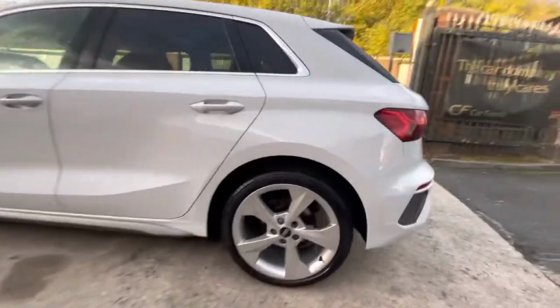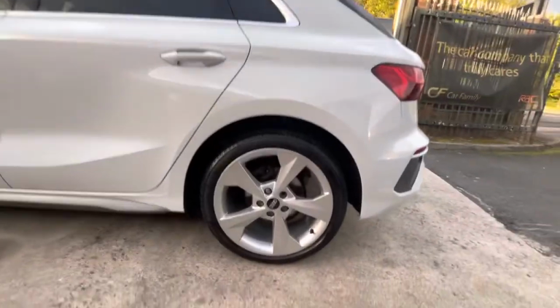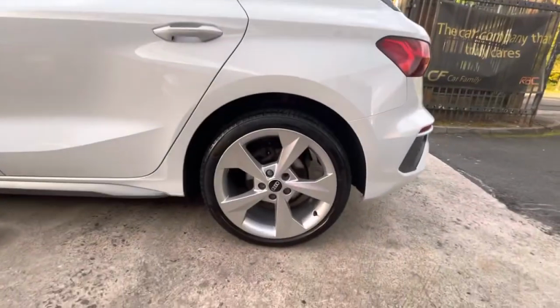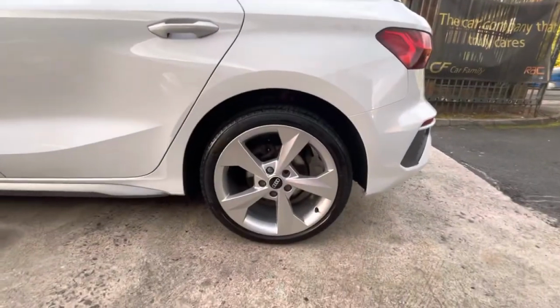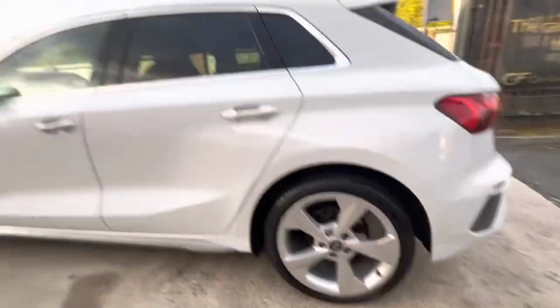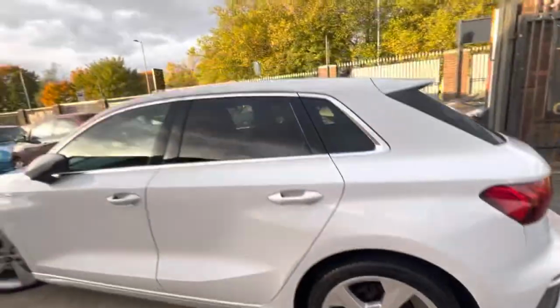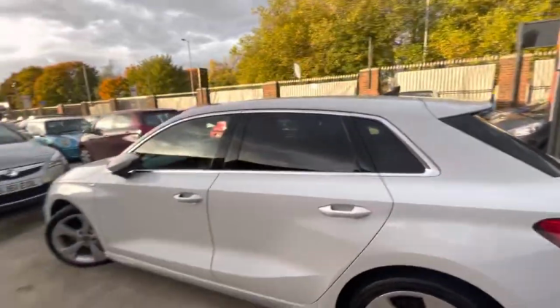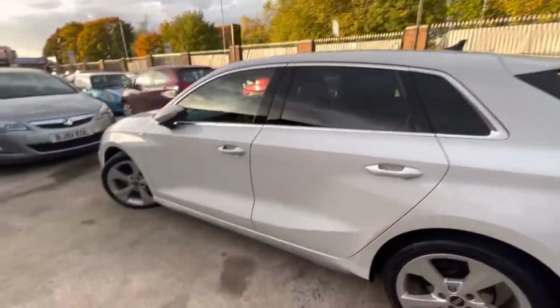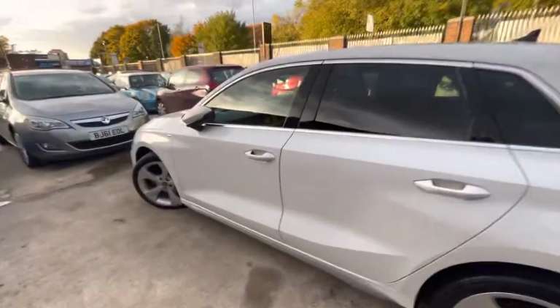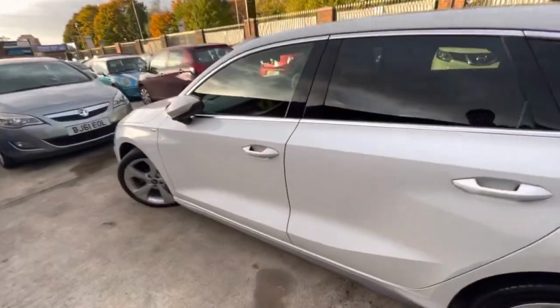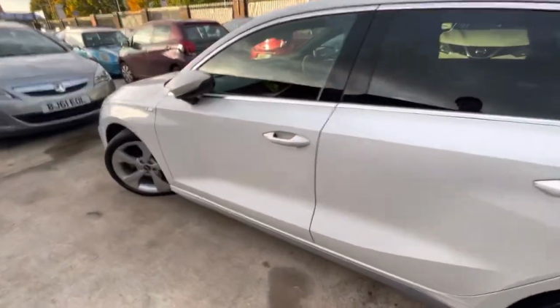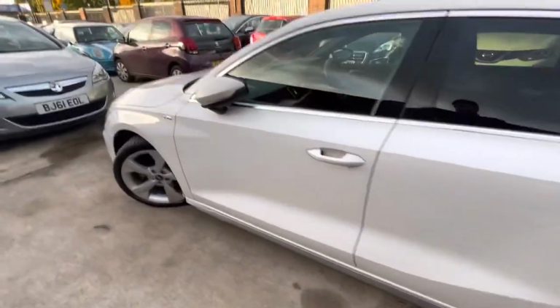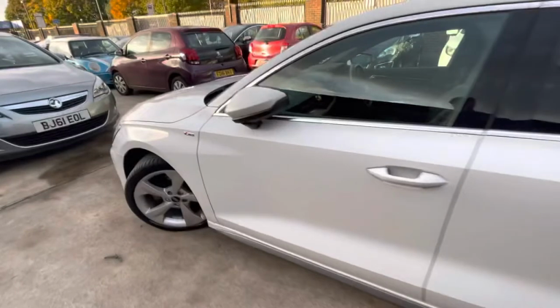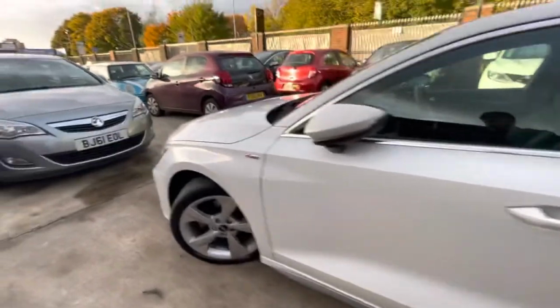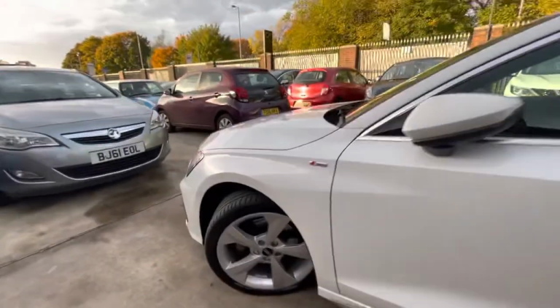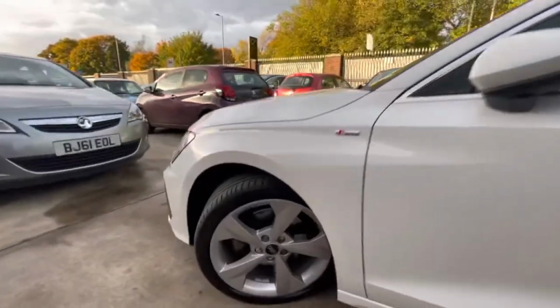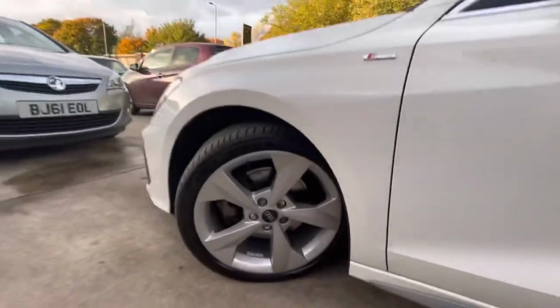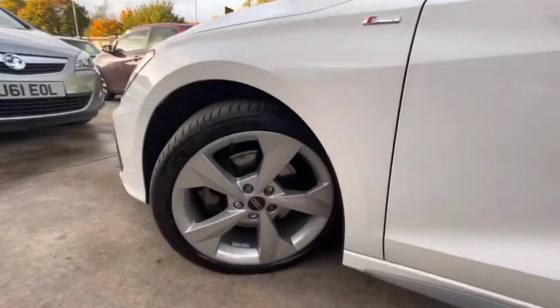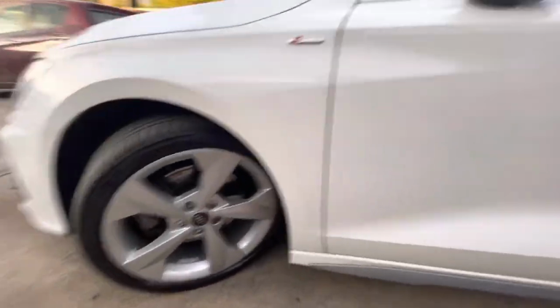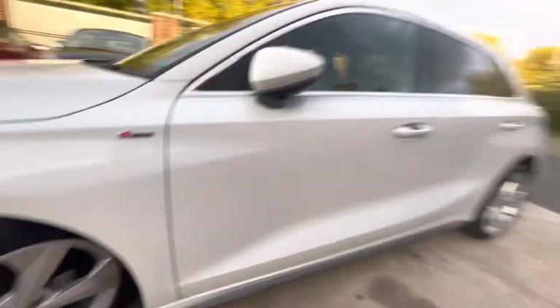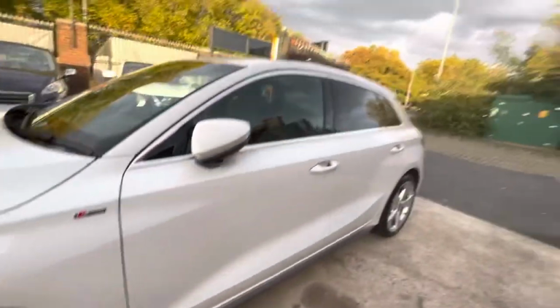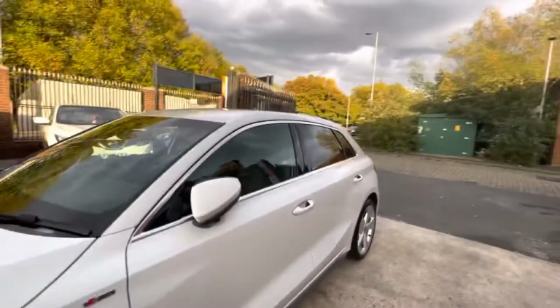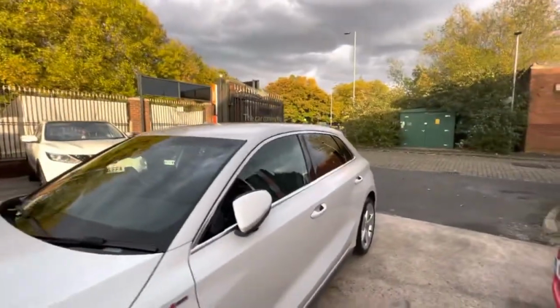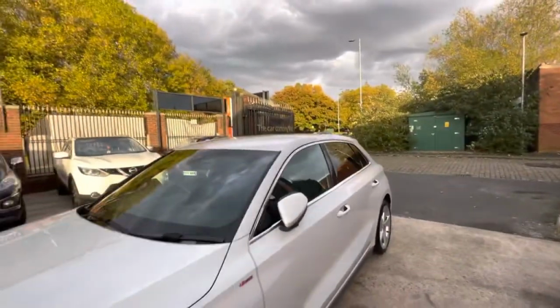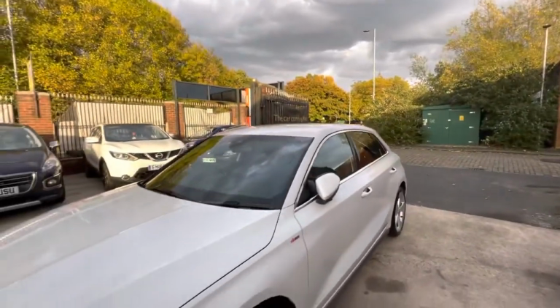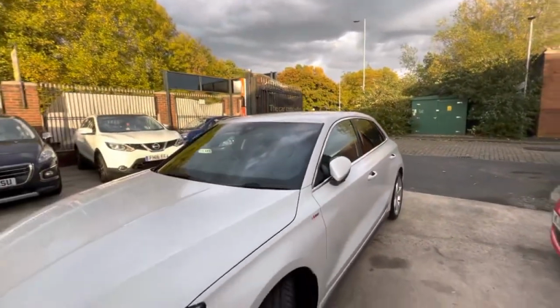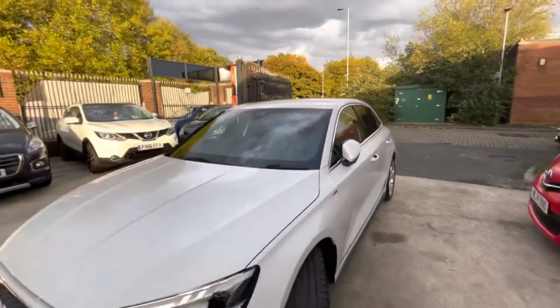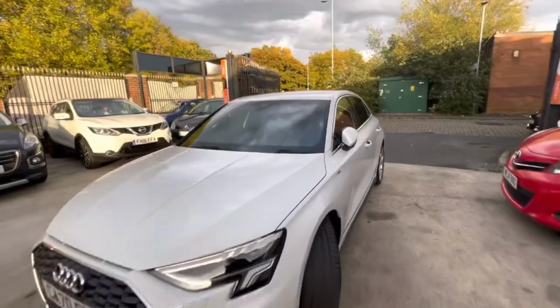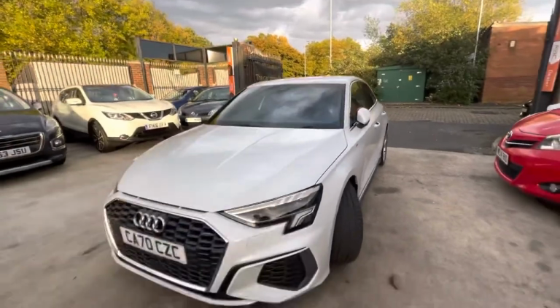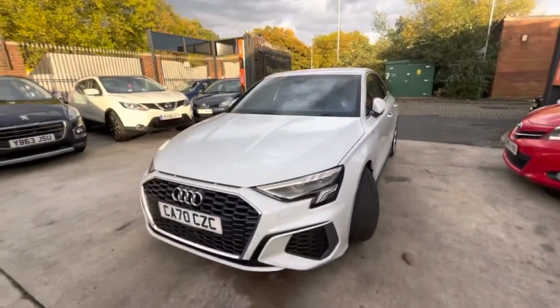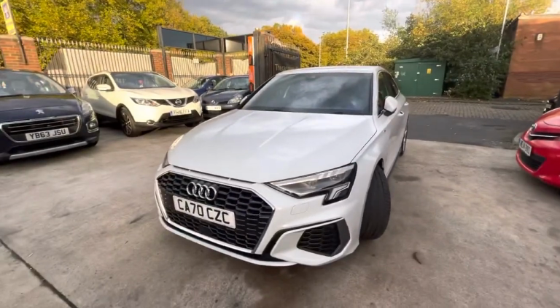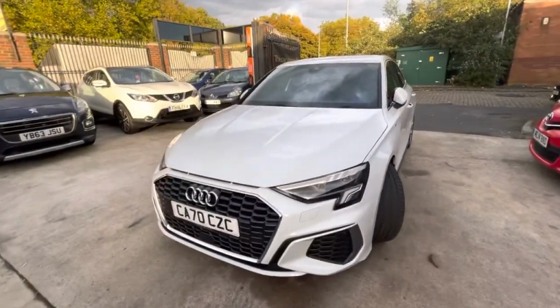Rear privacy glass with these S-line edition Audis. Five-door as well. This is a really beautiful car, really beautiful drive as well. As you can see, bodywork's pretty much in immaculate condition.